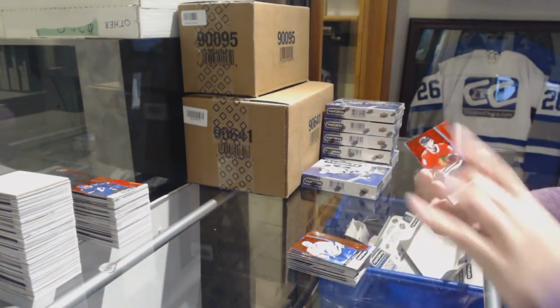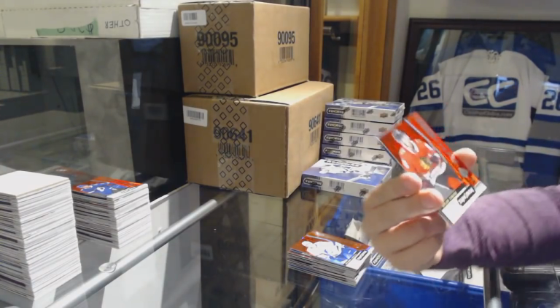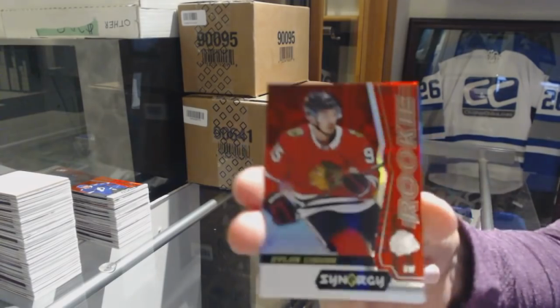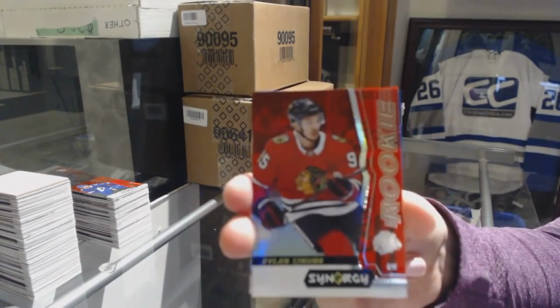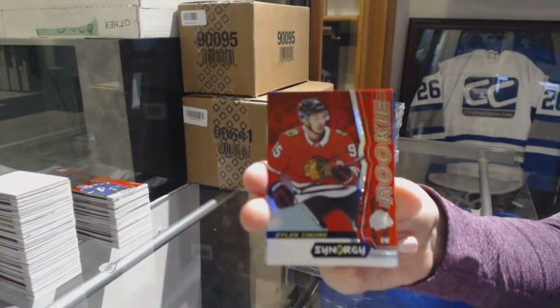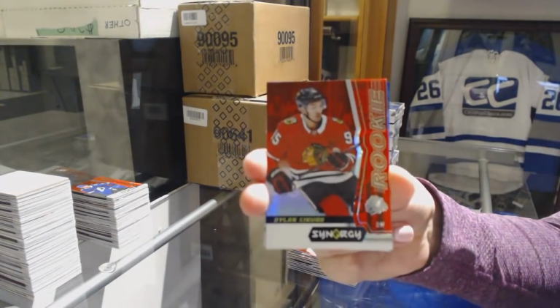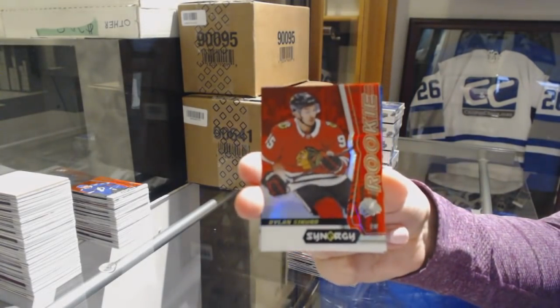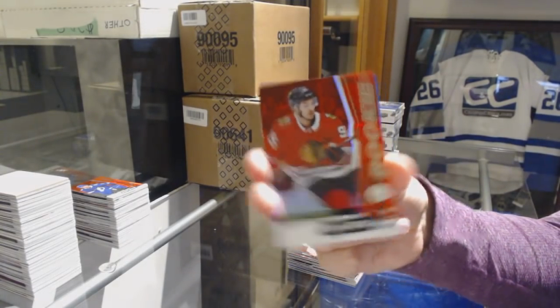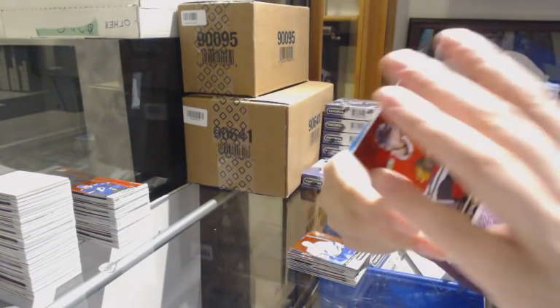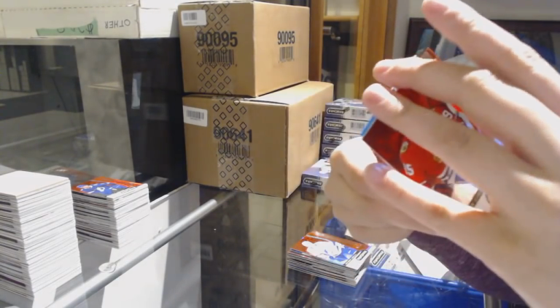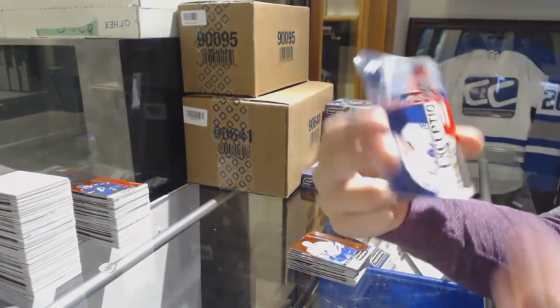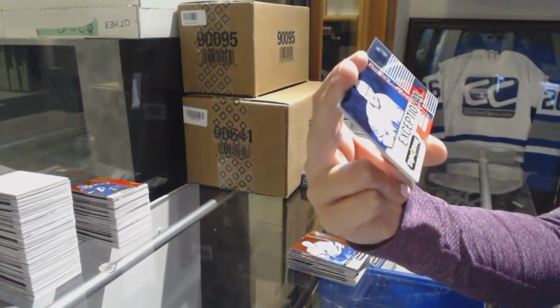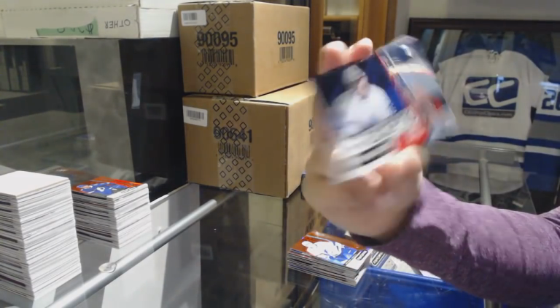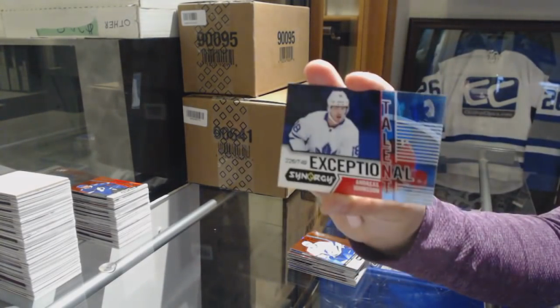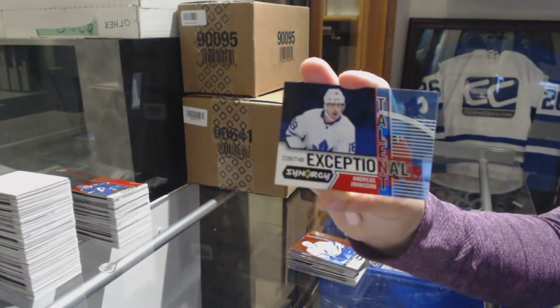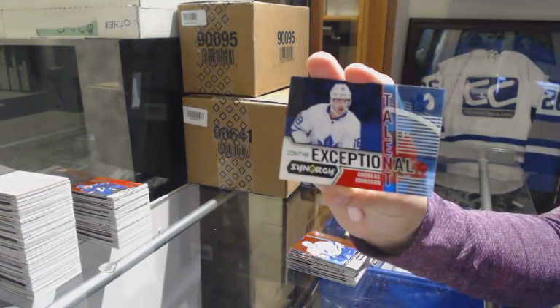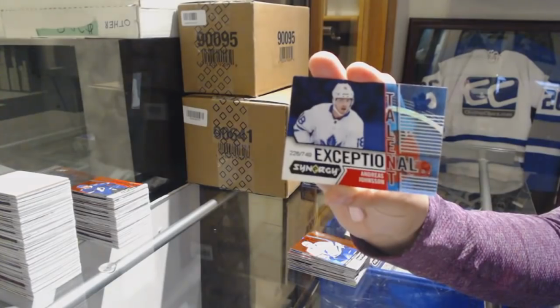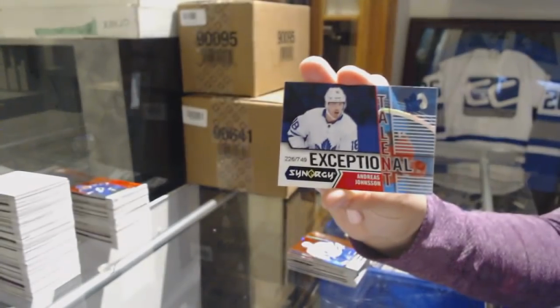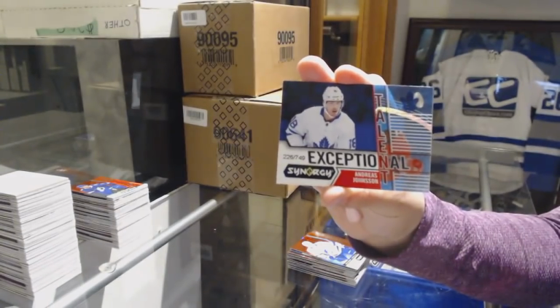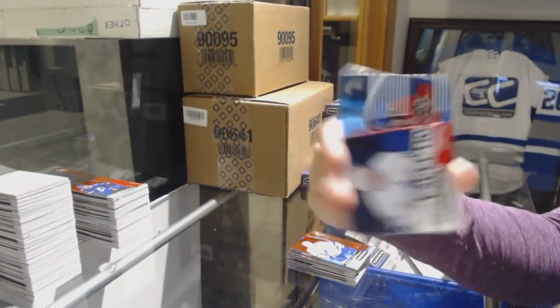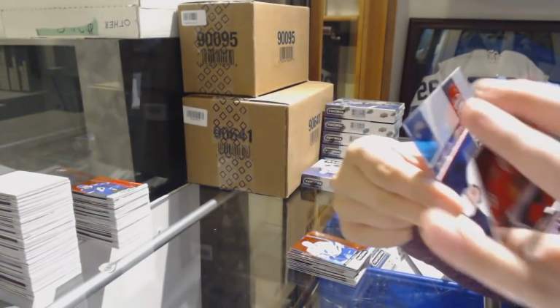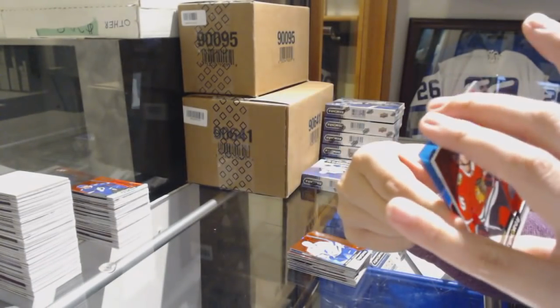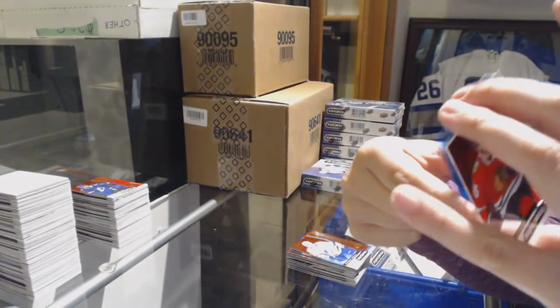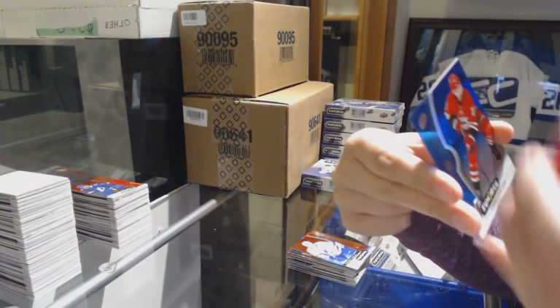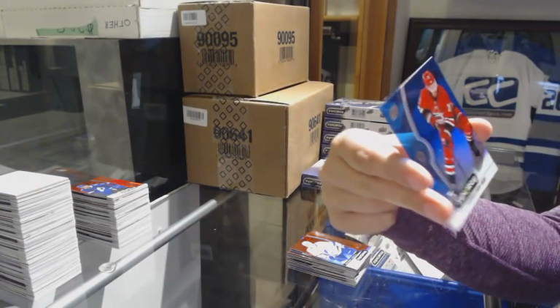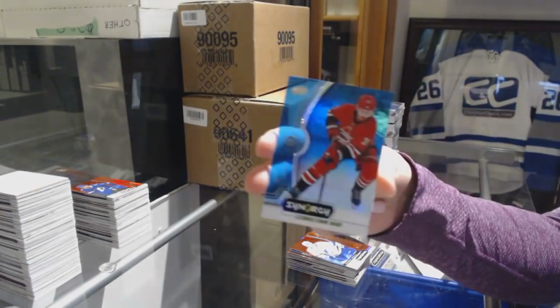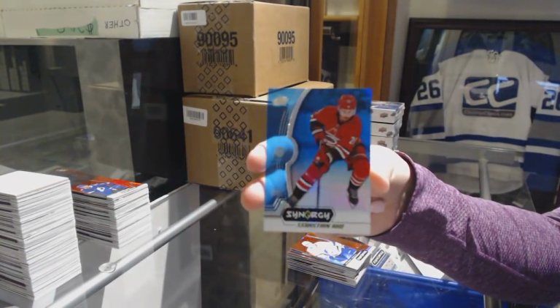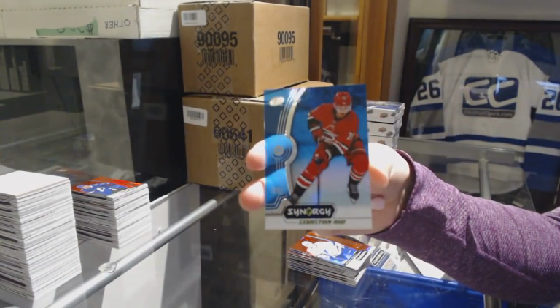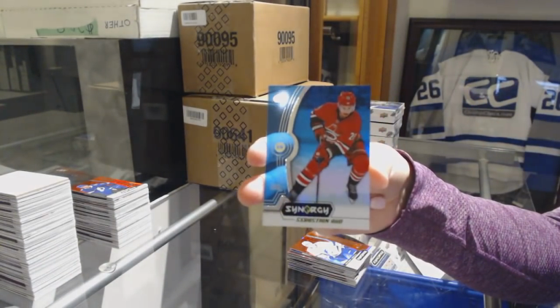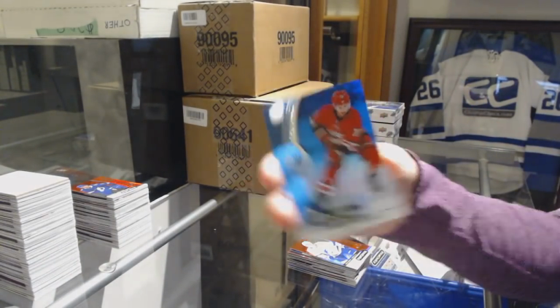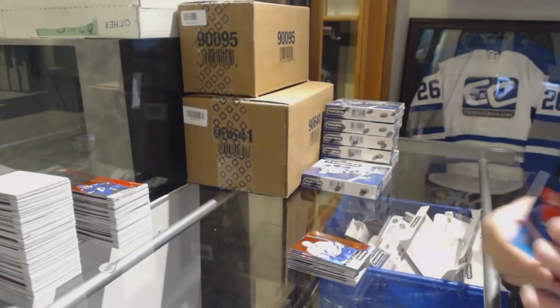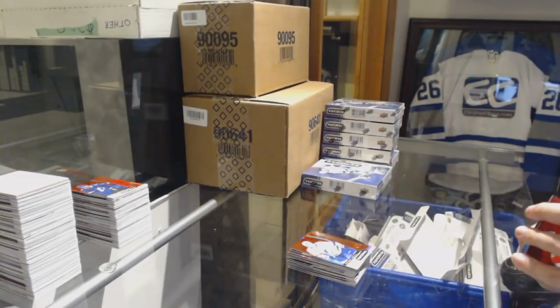We've got a red rookie of Dylan Sikura for the Chicago Blackhawks. Exceptional Talent number to 749 Andreas Johnson for the Toronto Maple Leafs. And a blue of Sebastian Aho for the Carolina Hurricanes.